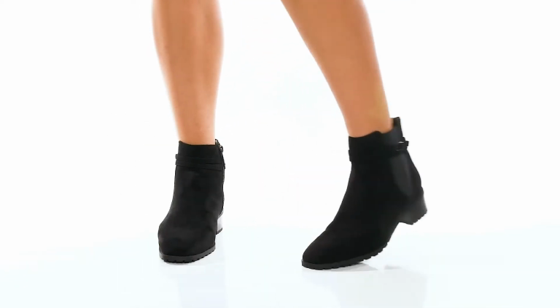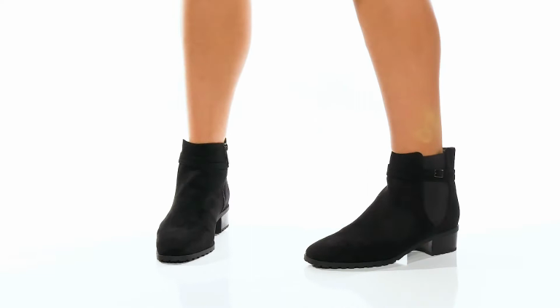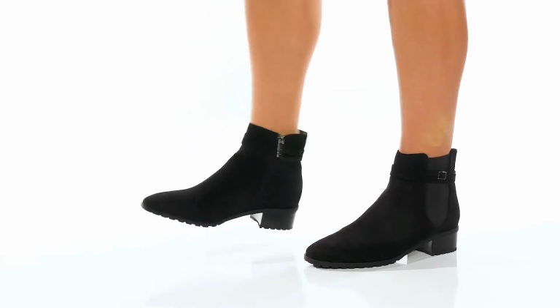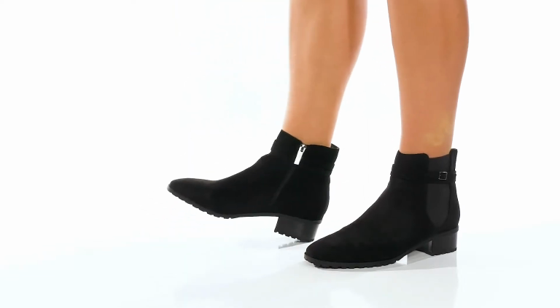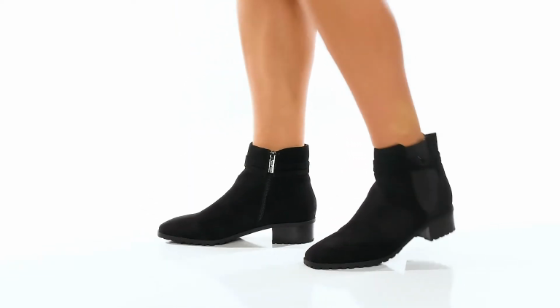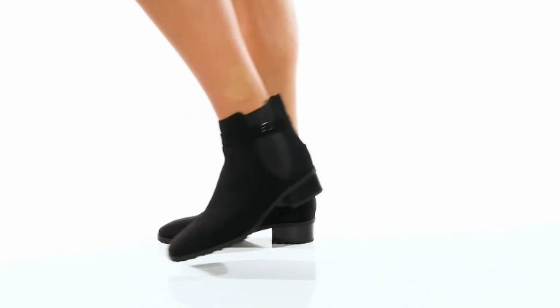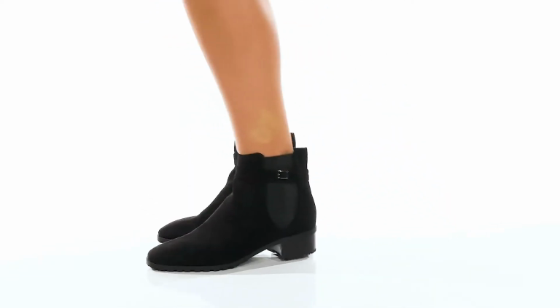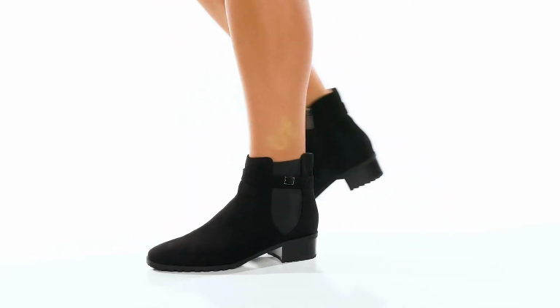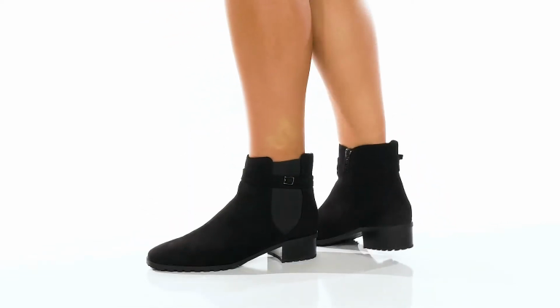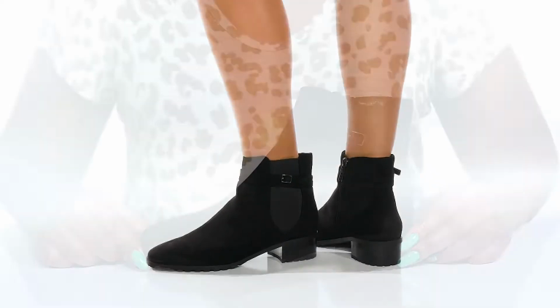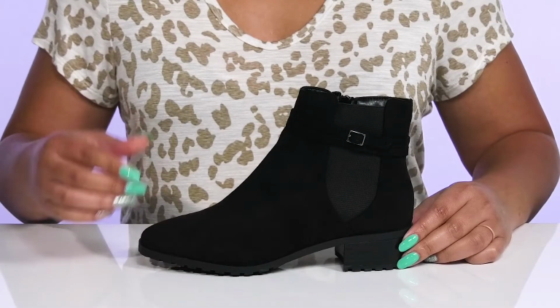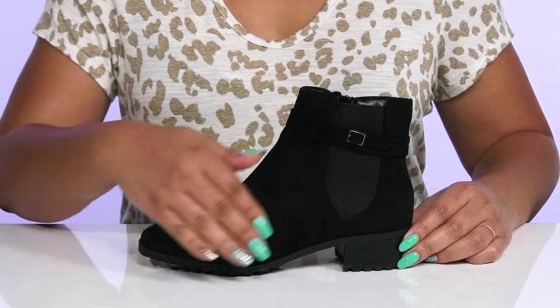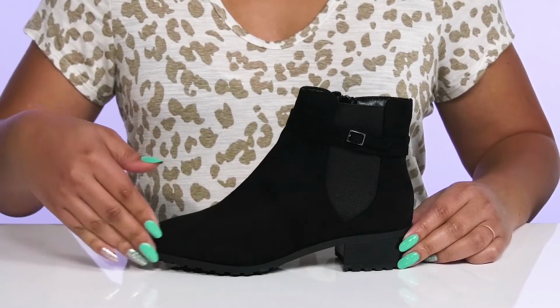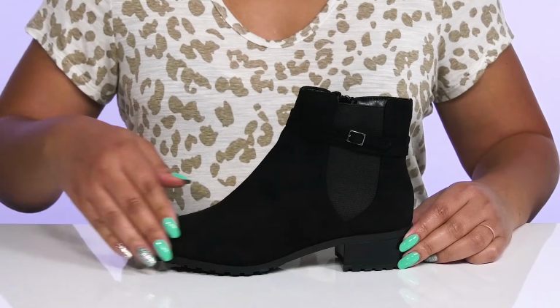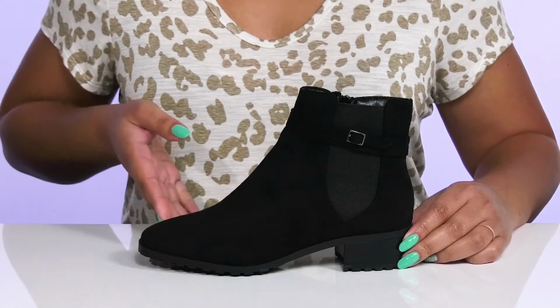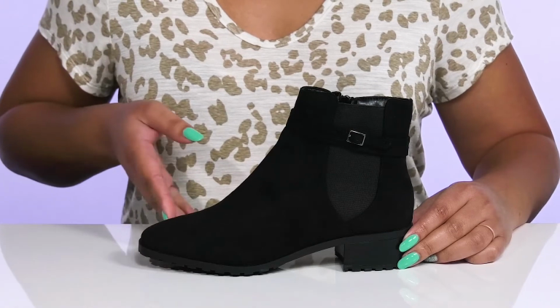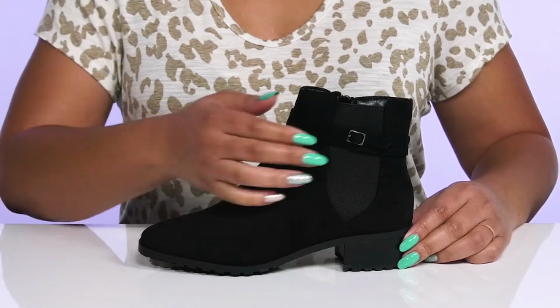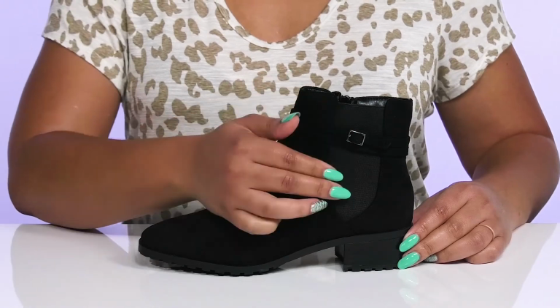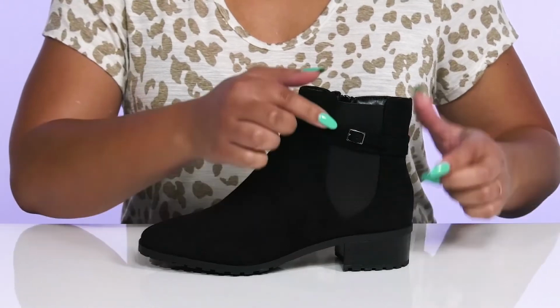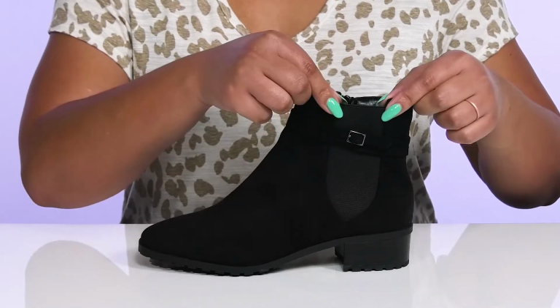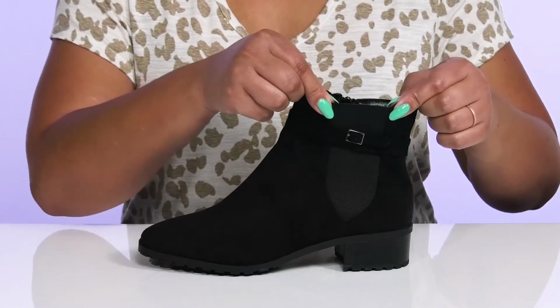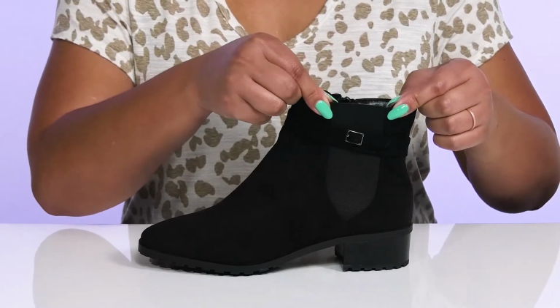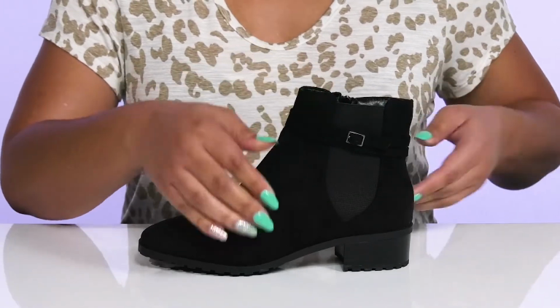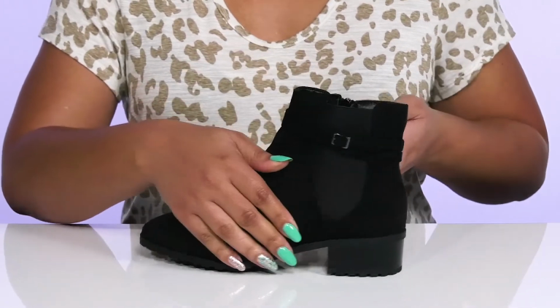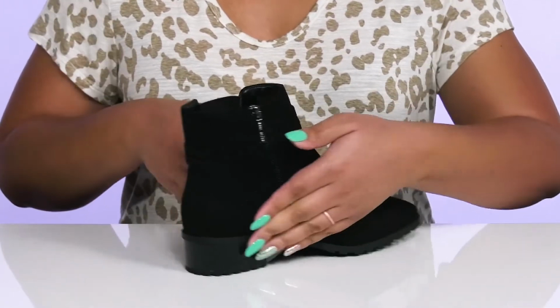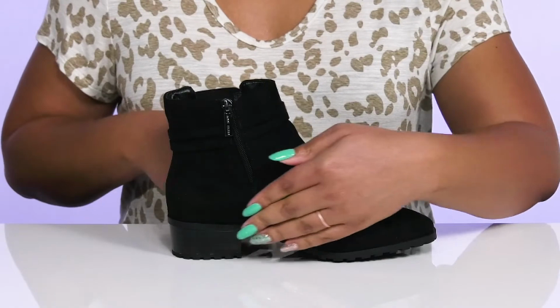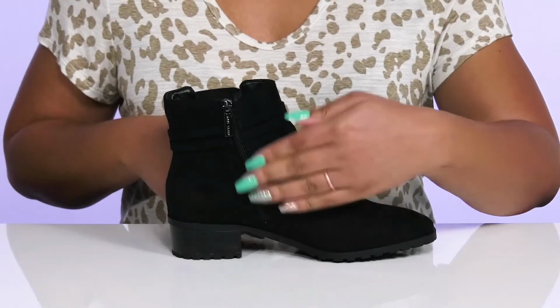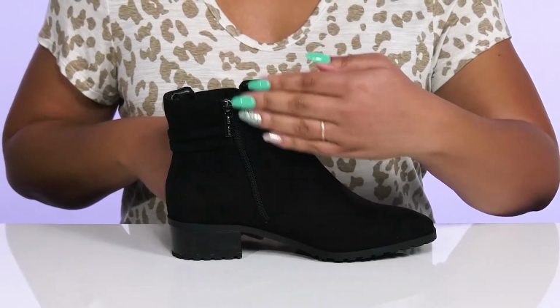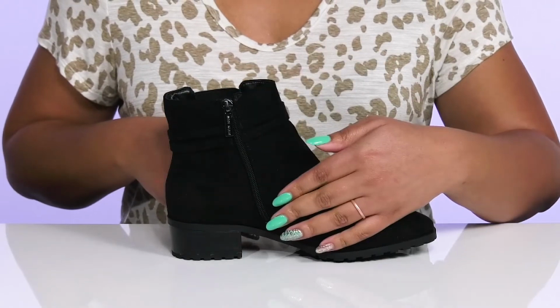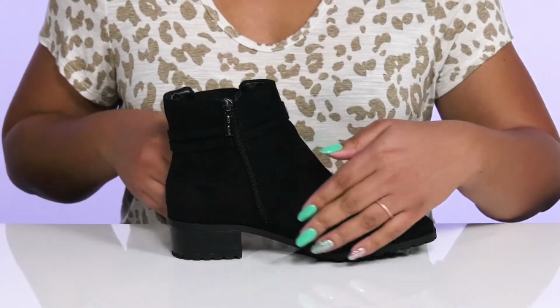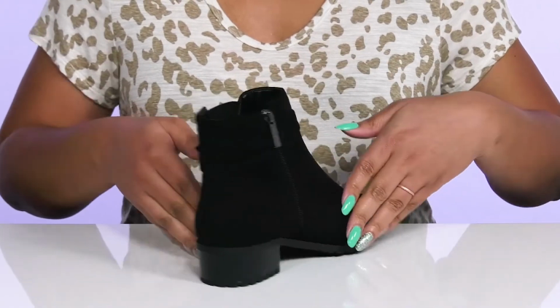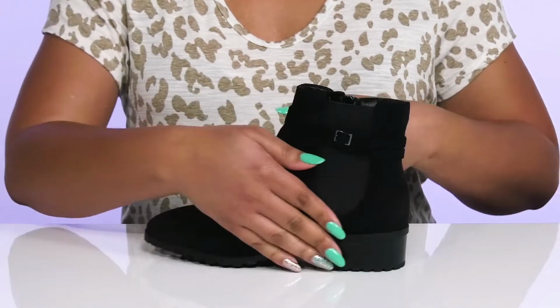Upgrade your everyday style when you wear these cute boots by Anne Klein. They feature a textile upper with an almond toe silhouette and a stretch panel on the outside to give you a snug and comfortable fit, and a zipper closure on the inside for easy on and off.